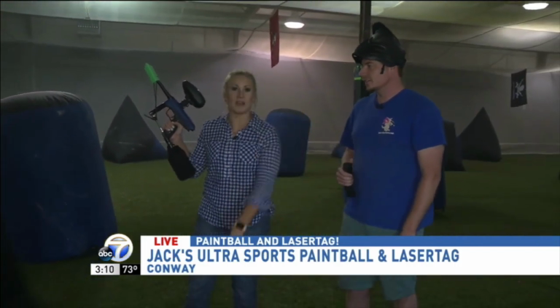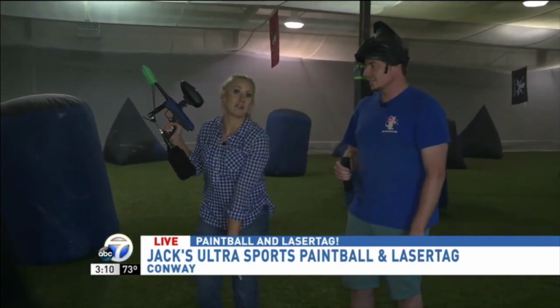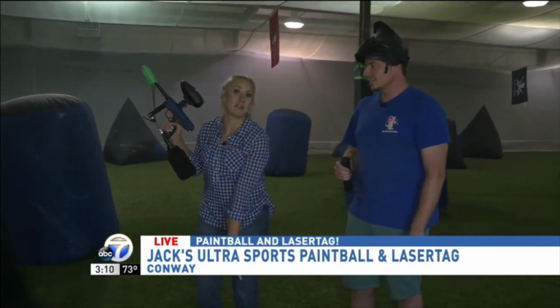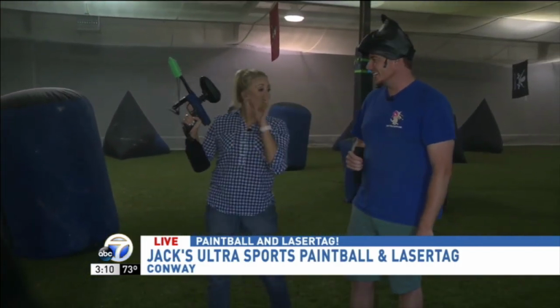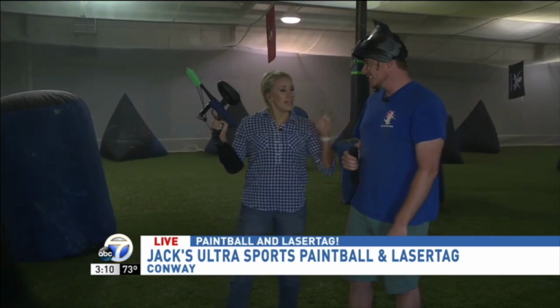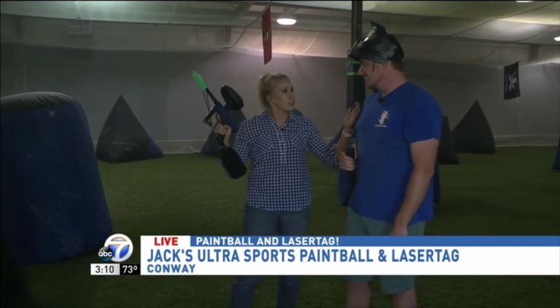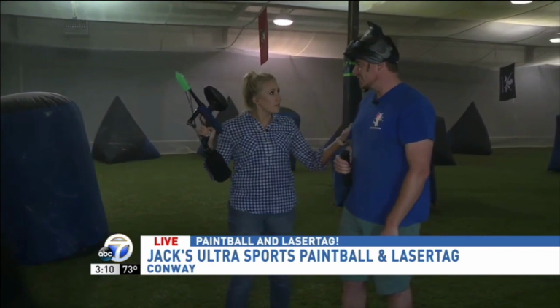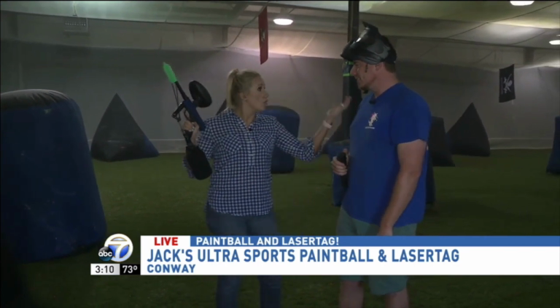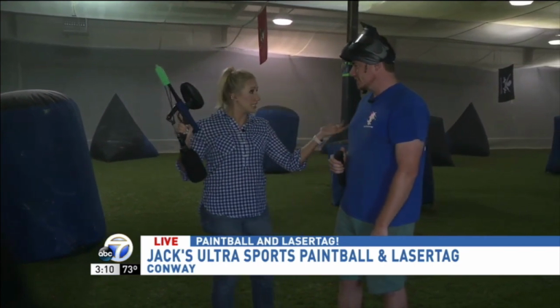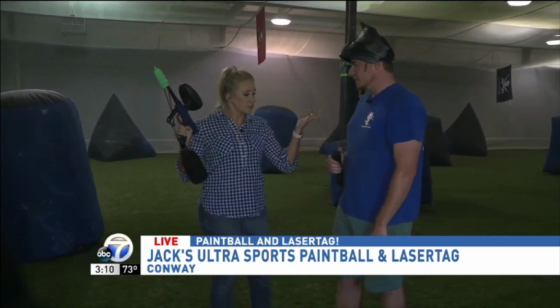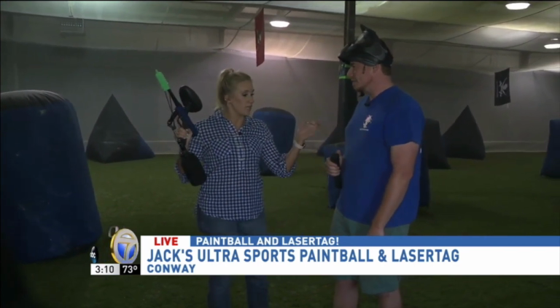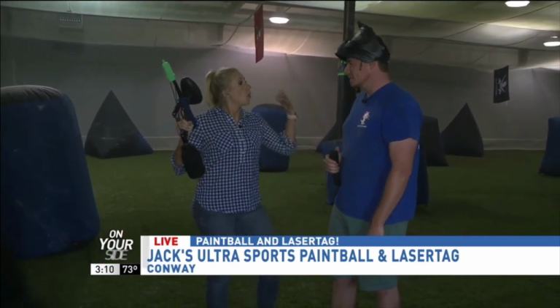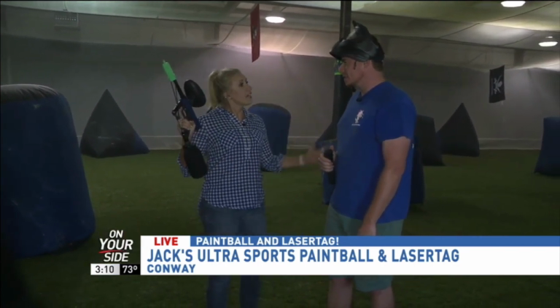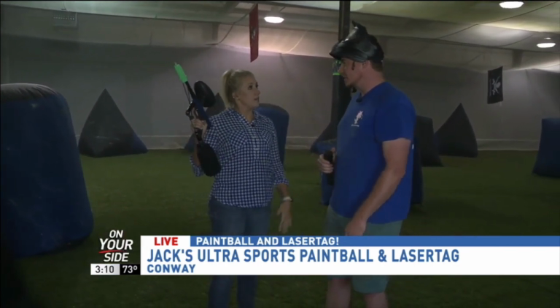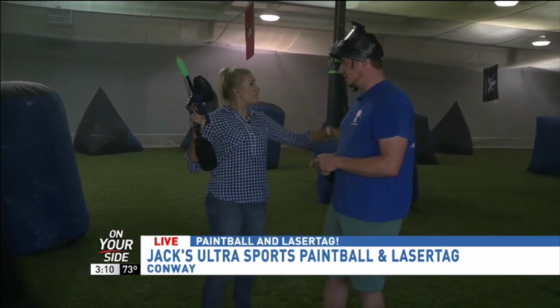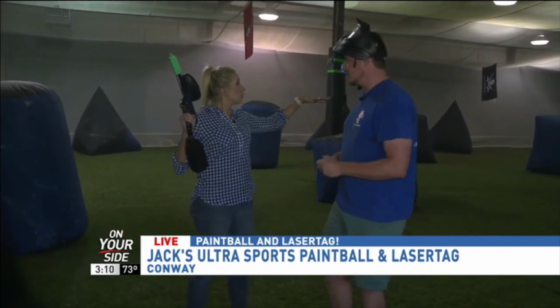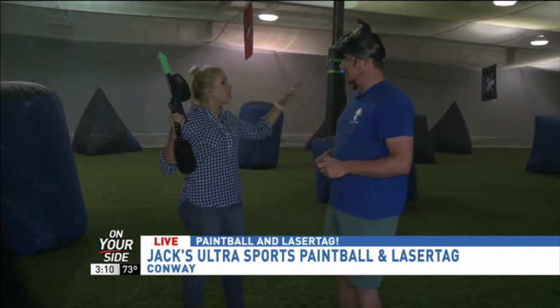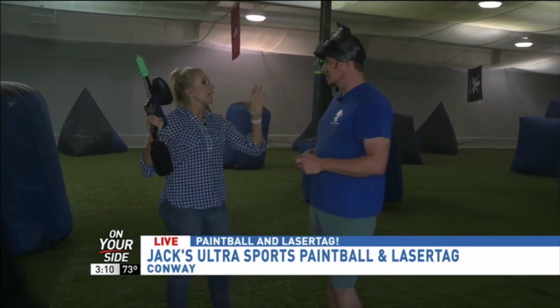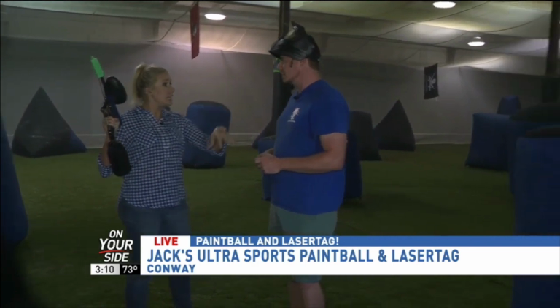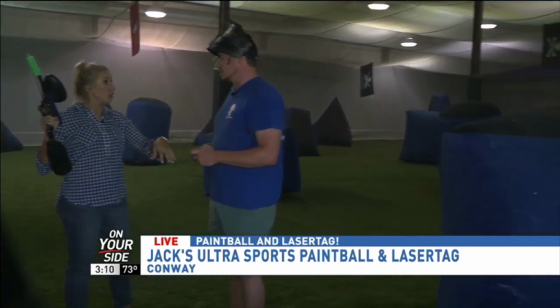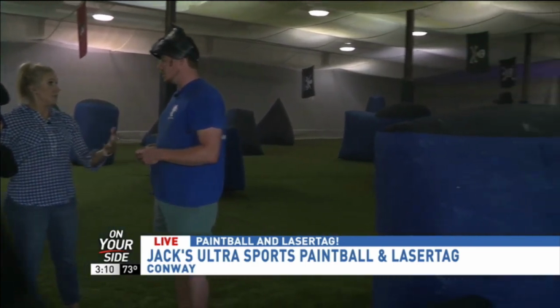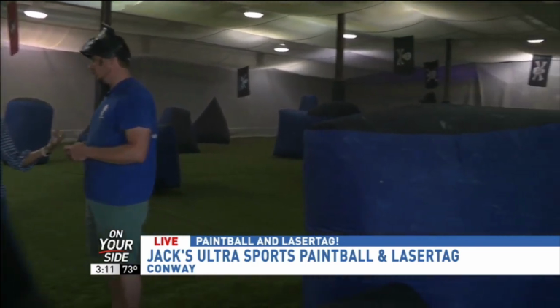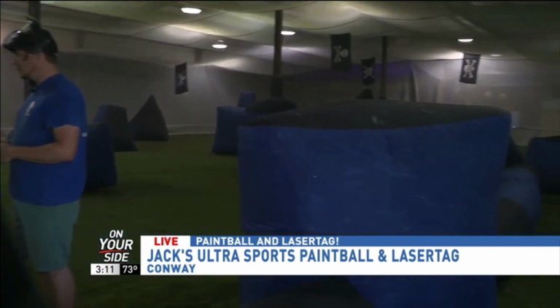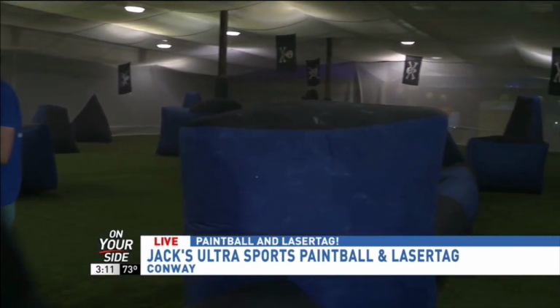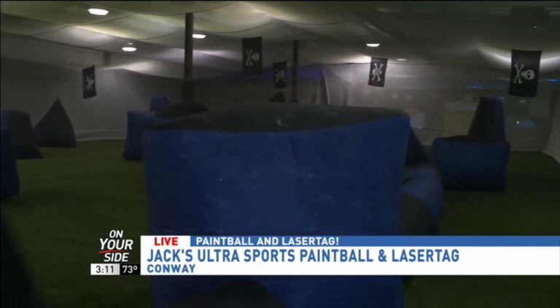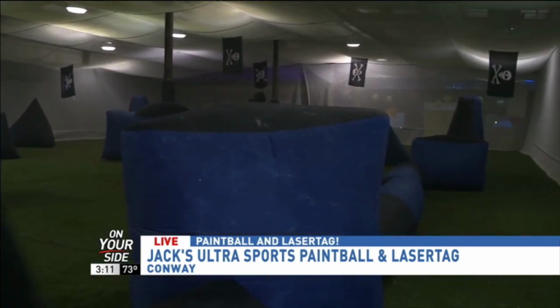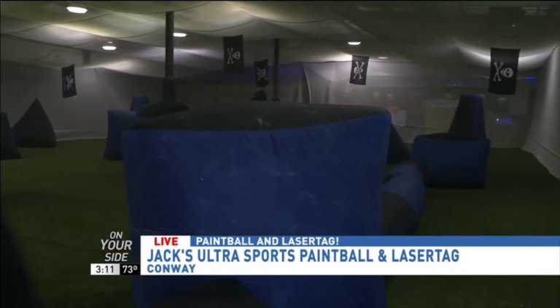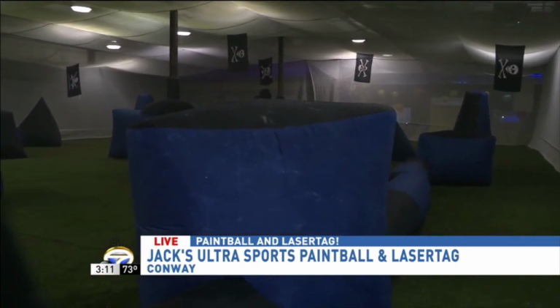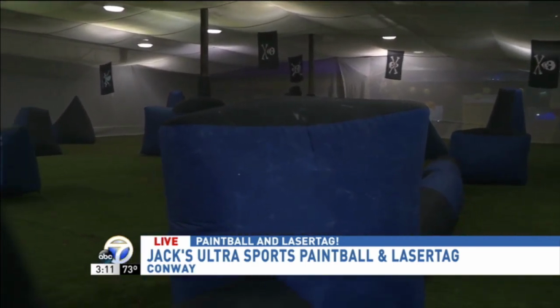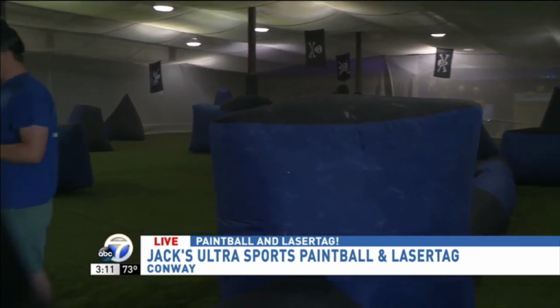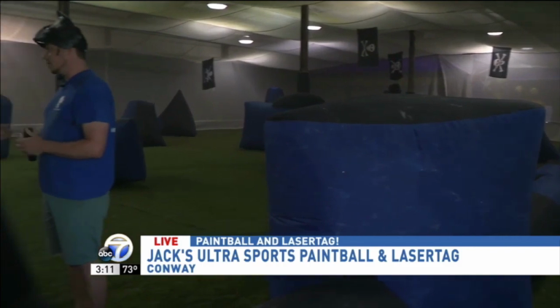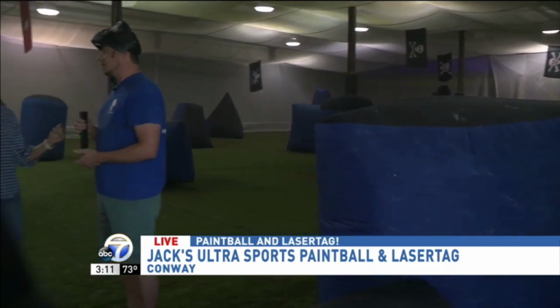Oh no, my goggles are on the floor. Annie Hill, you're one of the owners here. Thanks for joining me. We're going to play some paintball. This is really cool — I've never been inside of an indoor paintball field before. Is this unique to the area? Yes, we have the only indoor field in Arkansas.